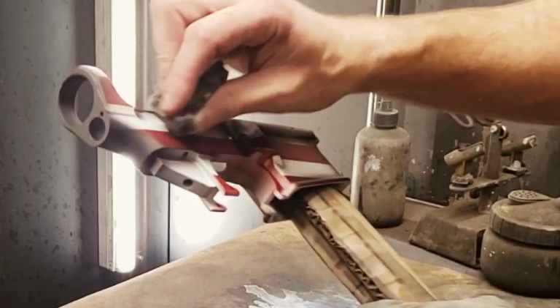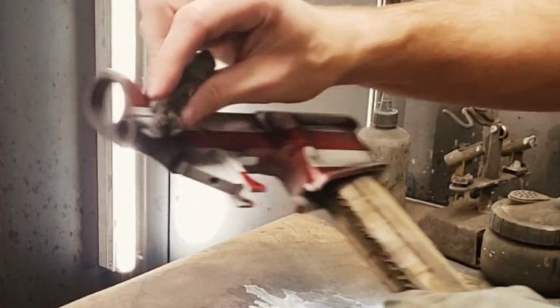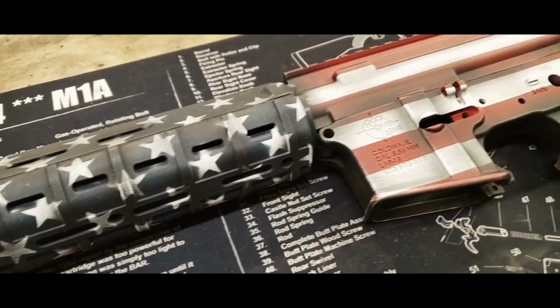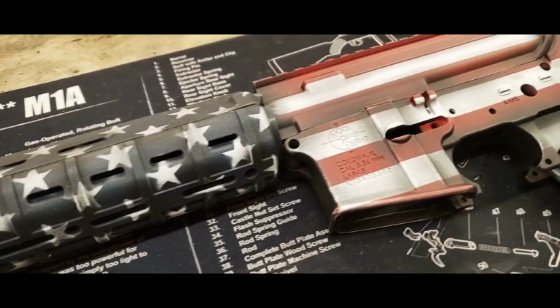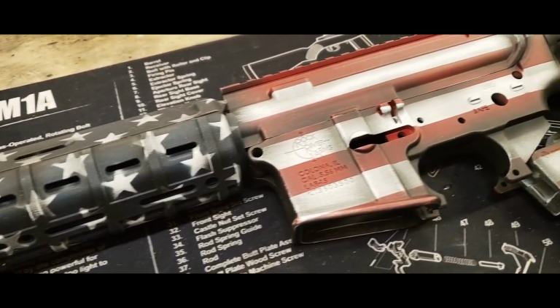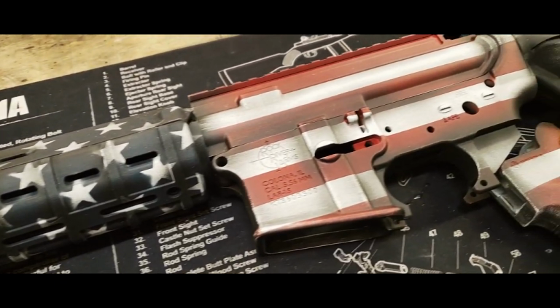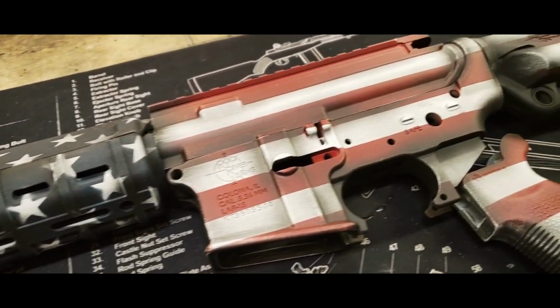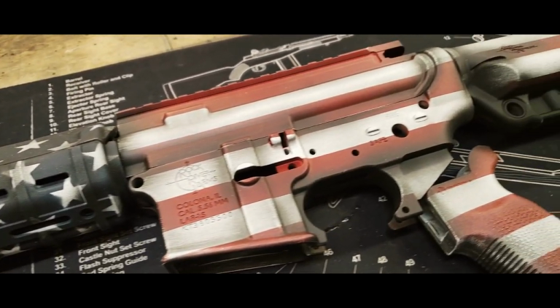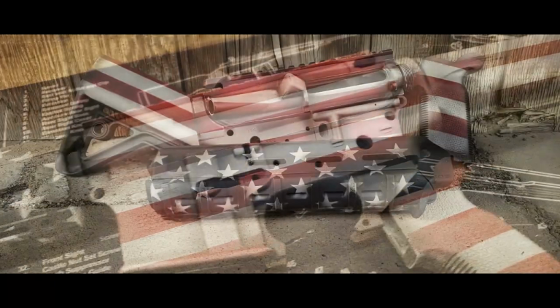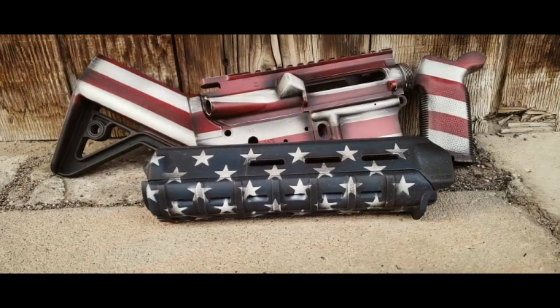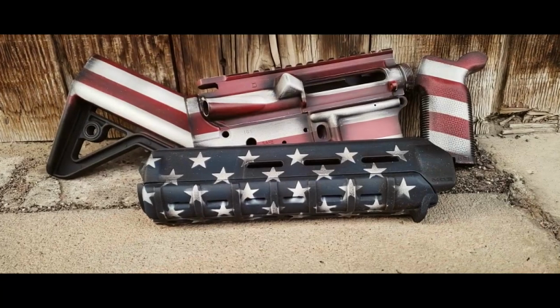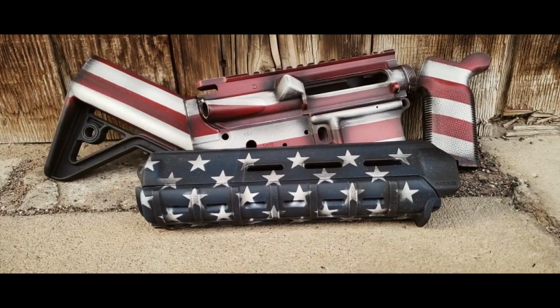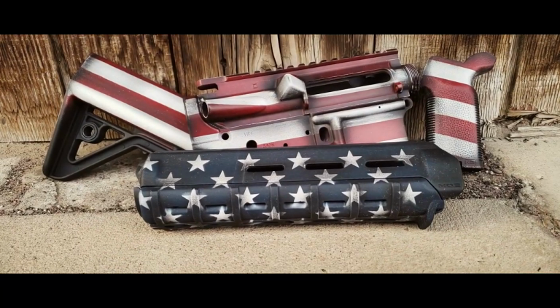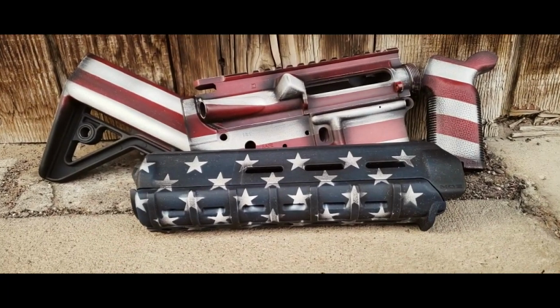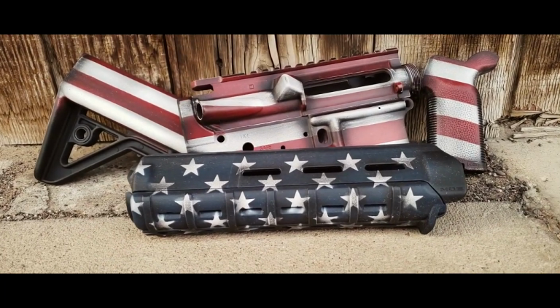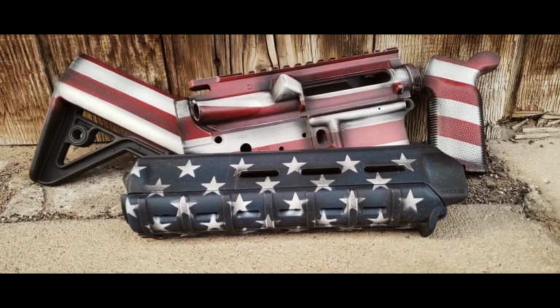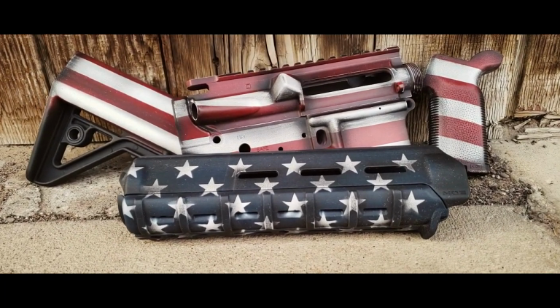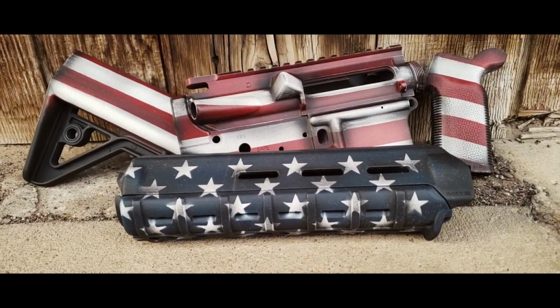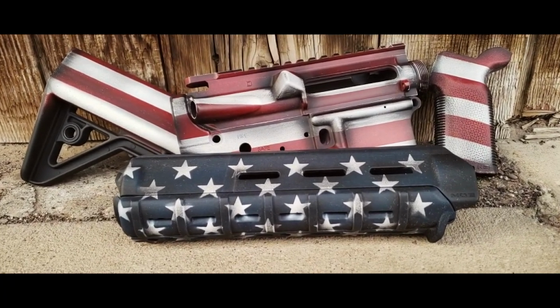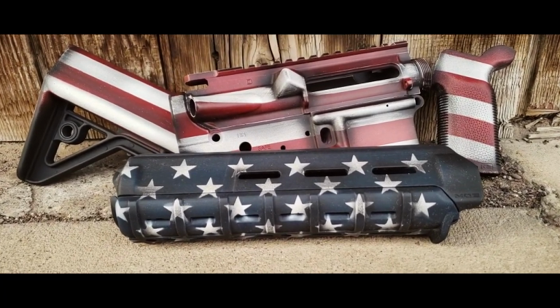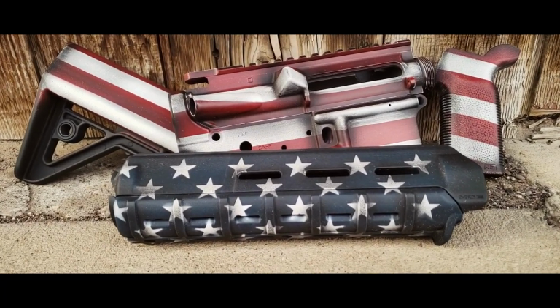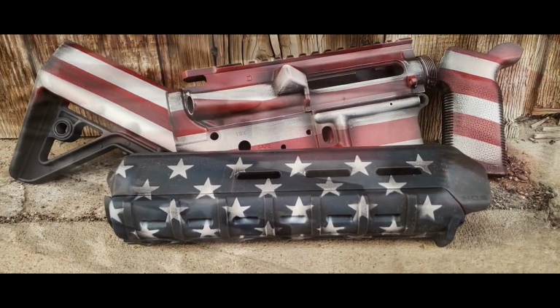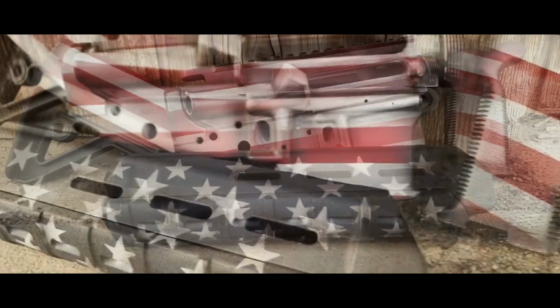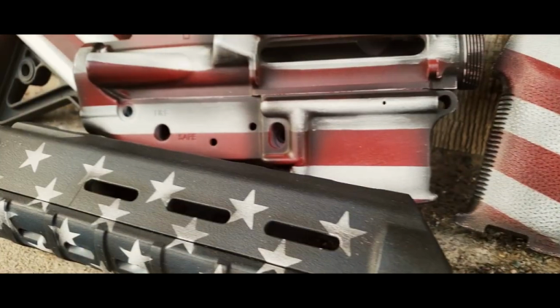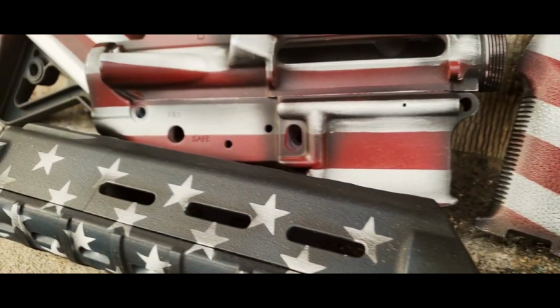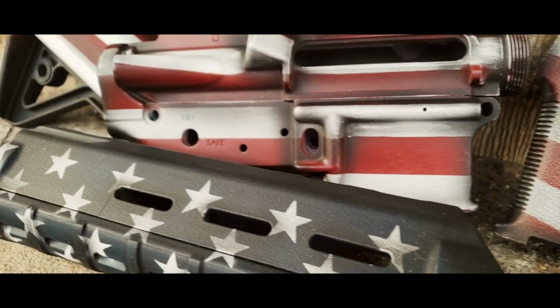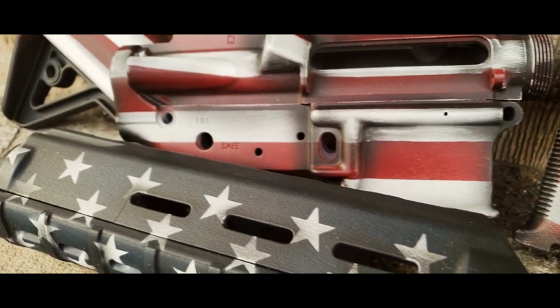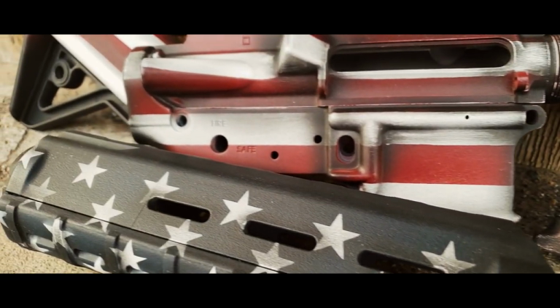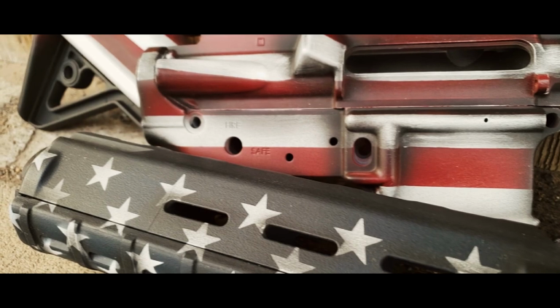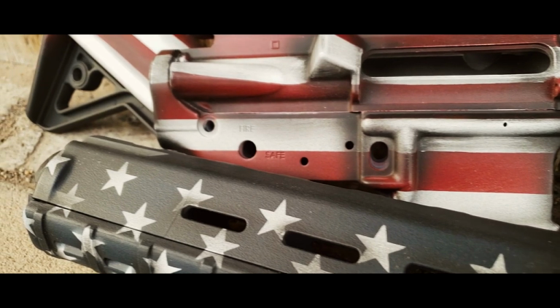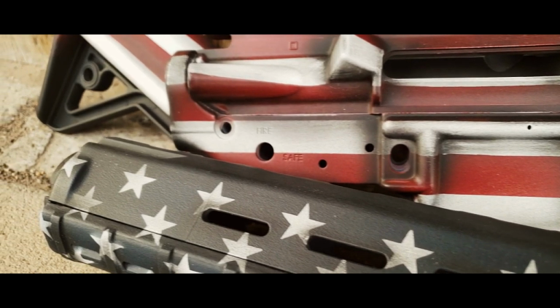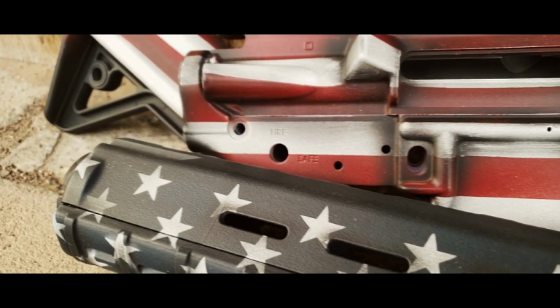That completes the American flag rifle. I hope you enjoyed the video. If you did, make sure you like, share, subscribe, and comment in the comments below. You can support this channel by visiting freedomstencils.com.